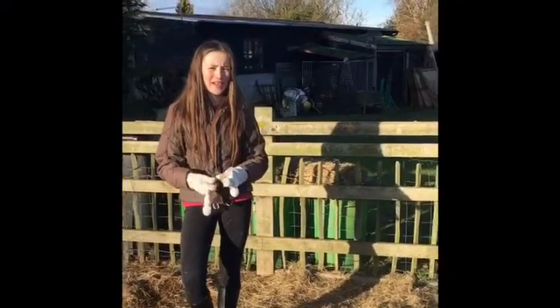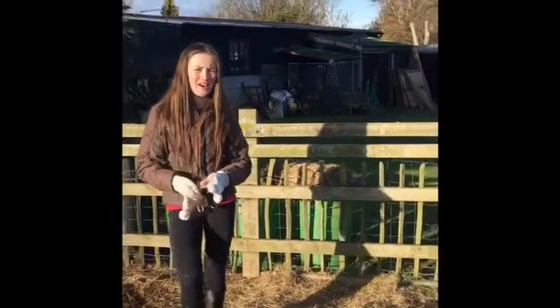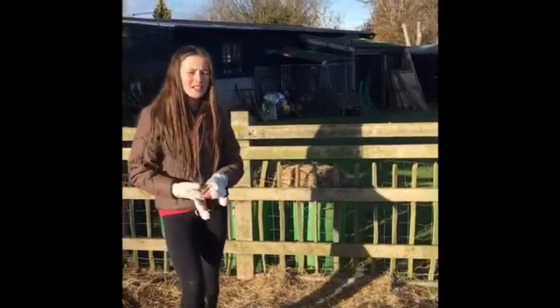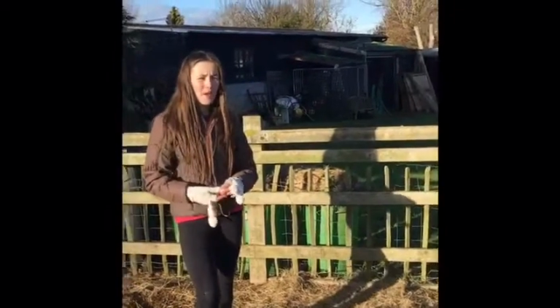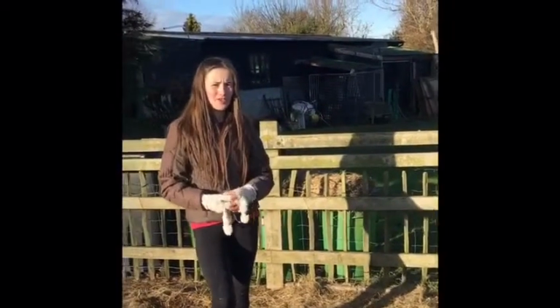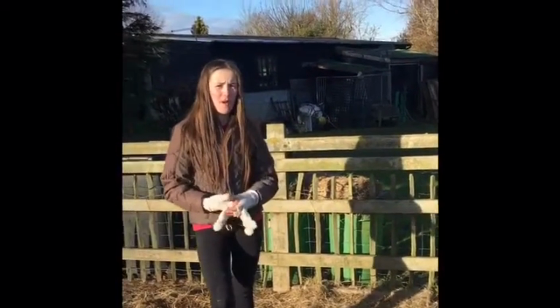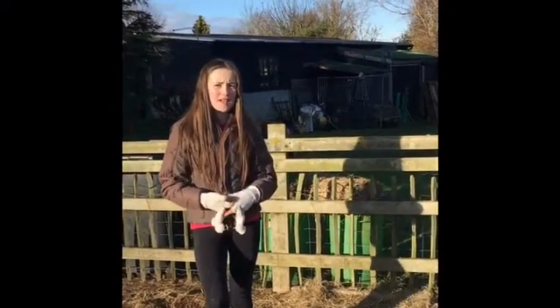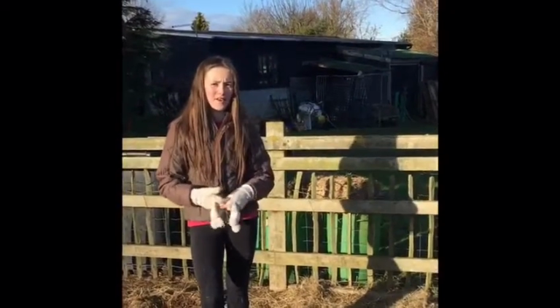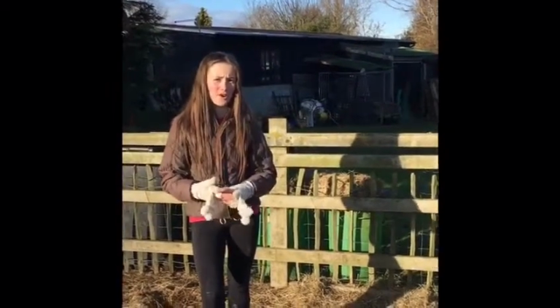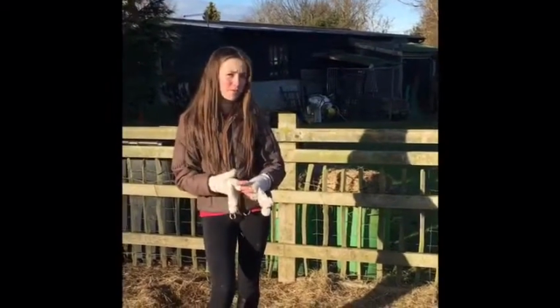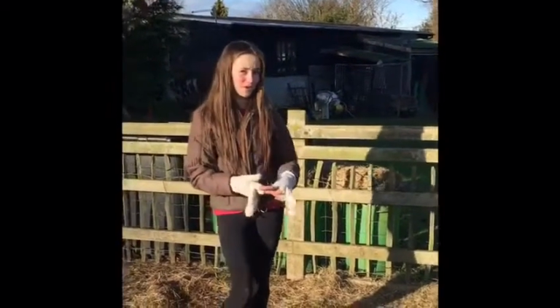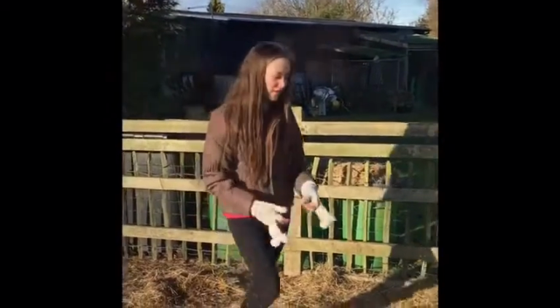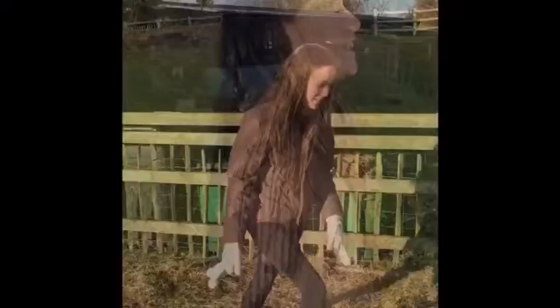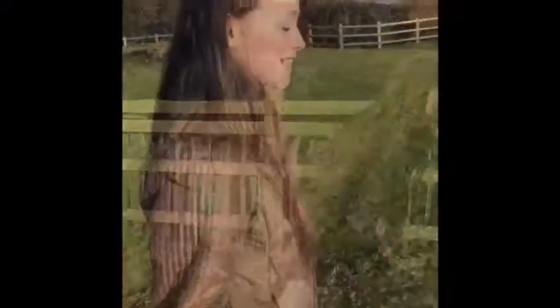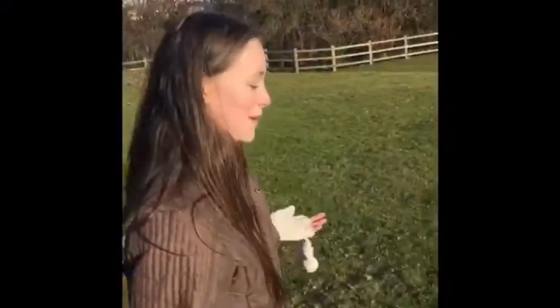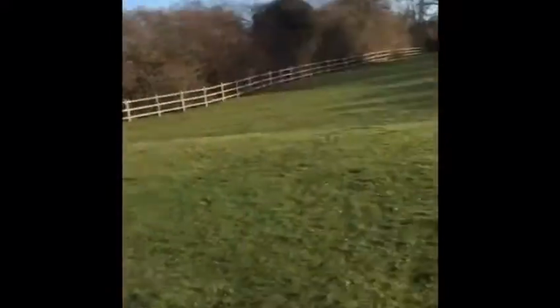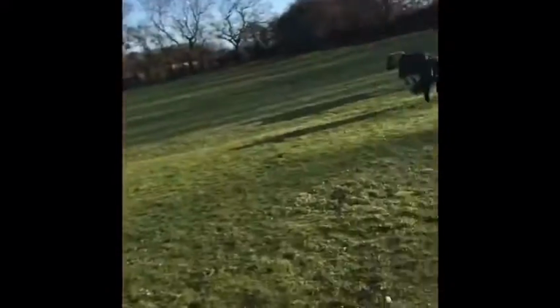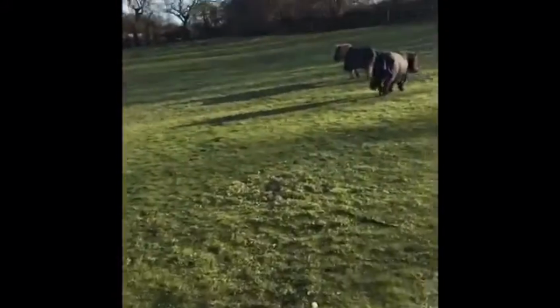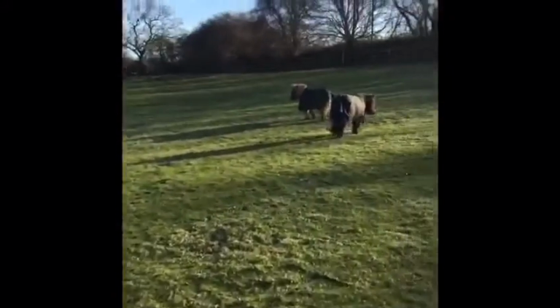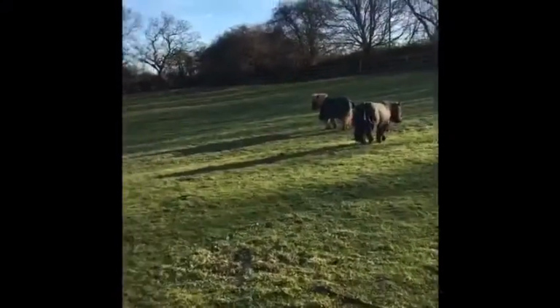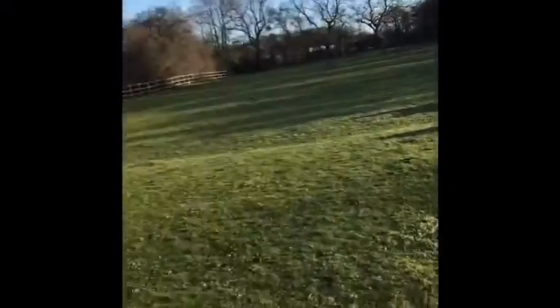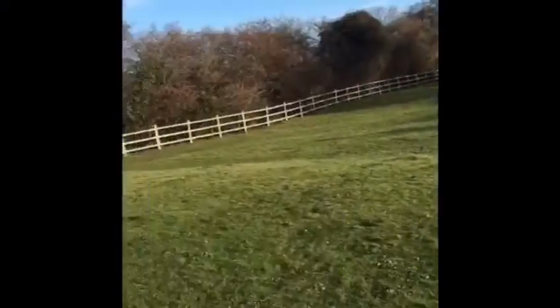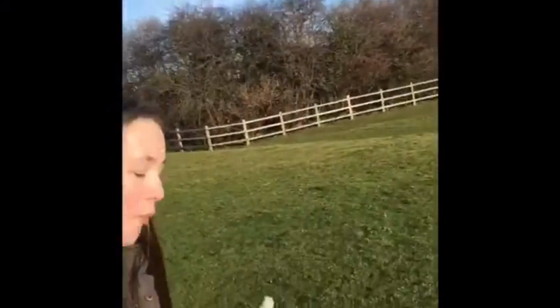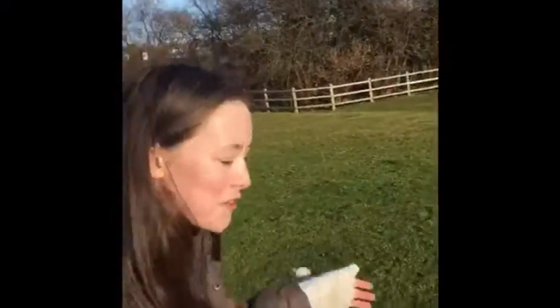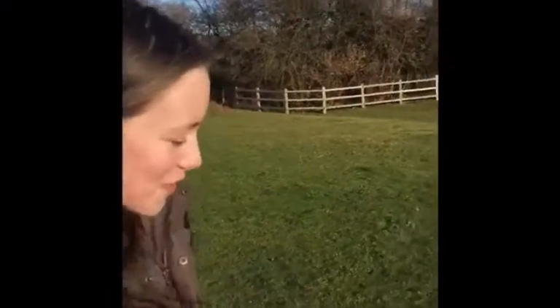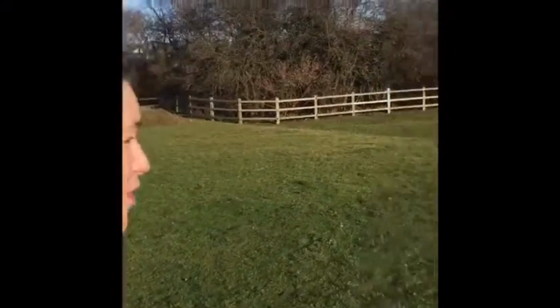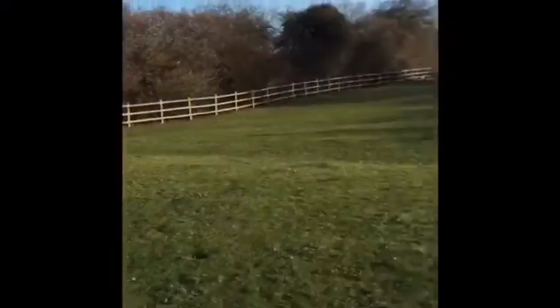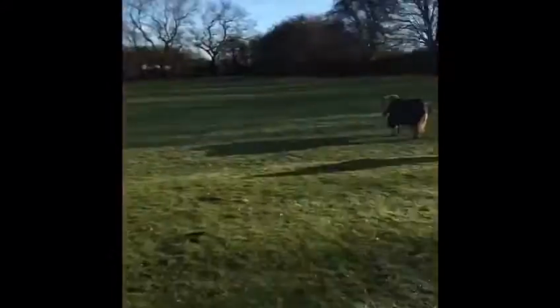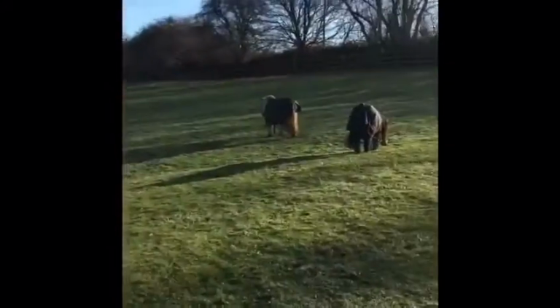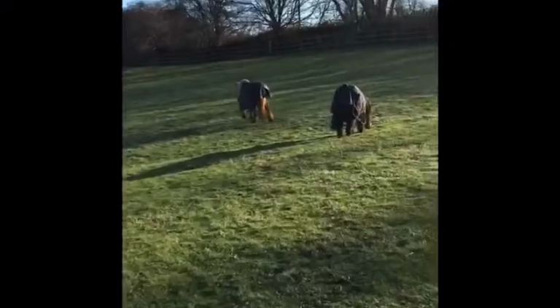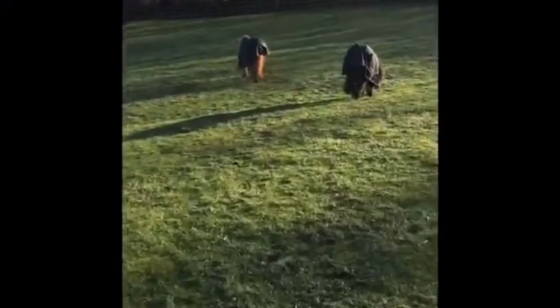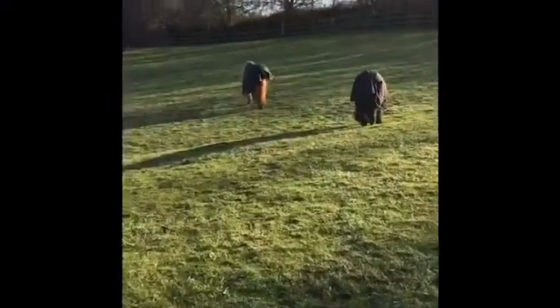Today we're going to be getting them in a bit later to give them a nice groom to get ready for our Christmas photo shoot. This hasn't happened in ages — they're trying to run away from us whilst we're filming a YouTube video, which is really helpful isn't it?